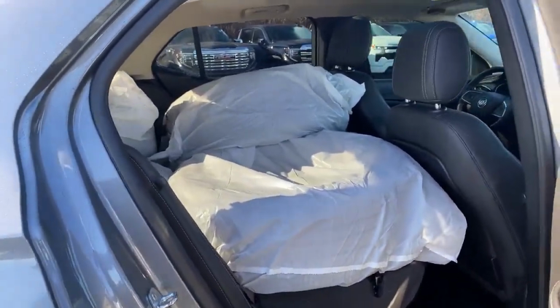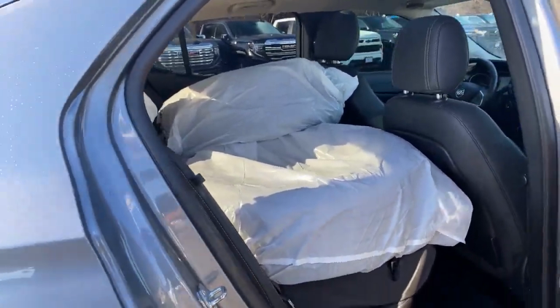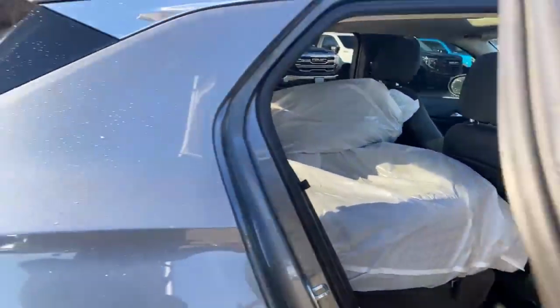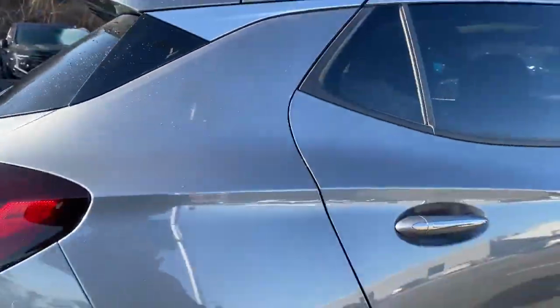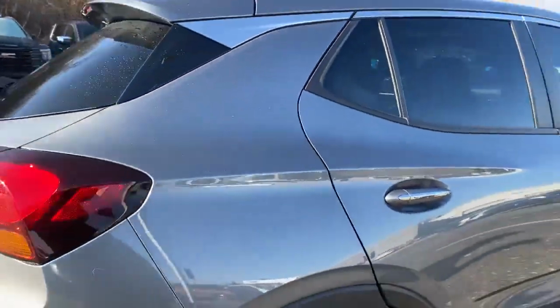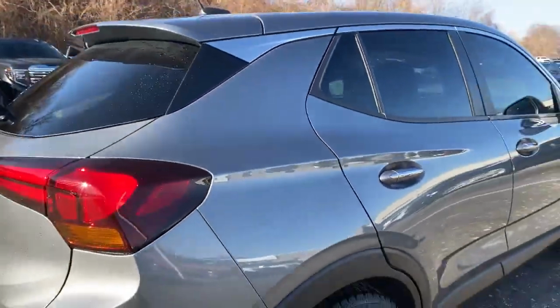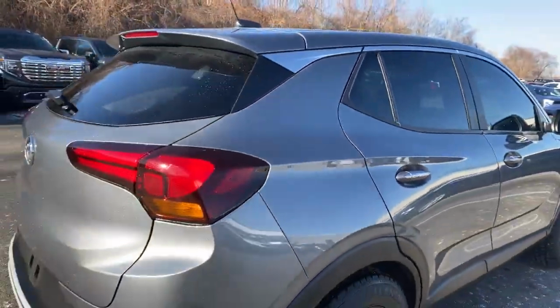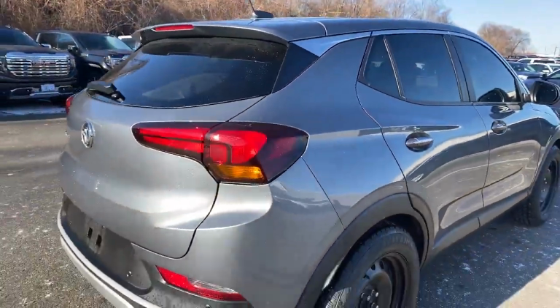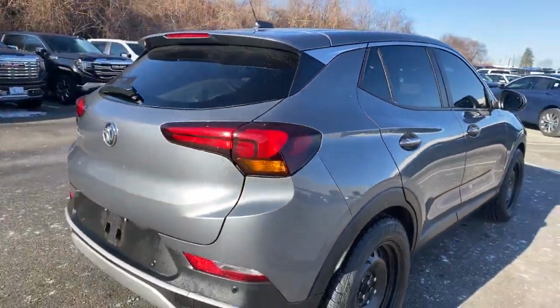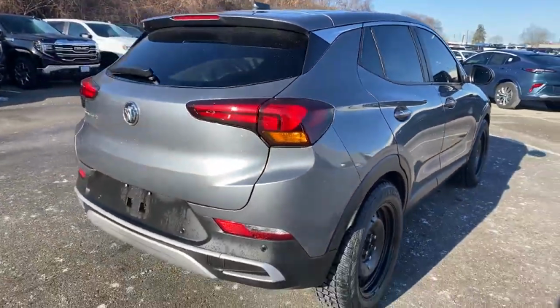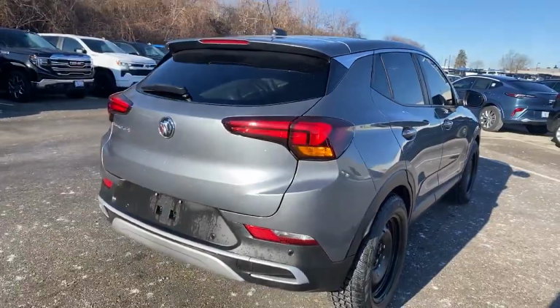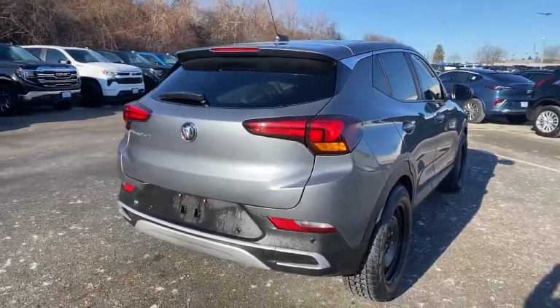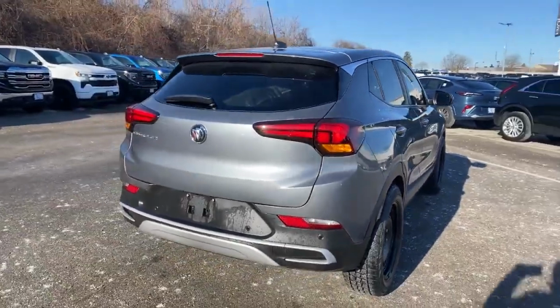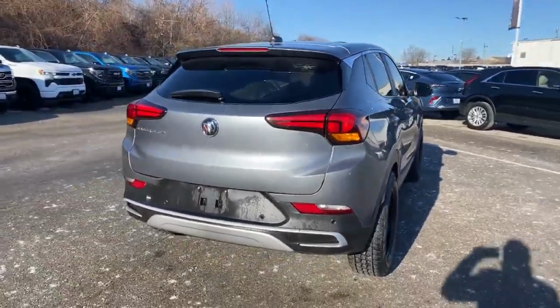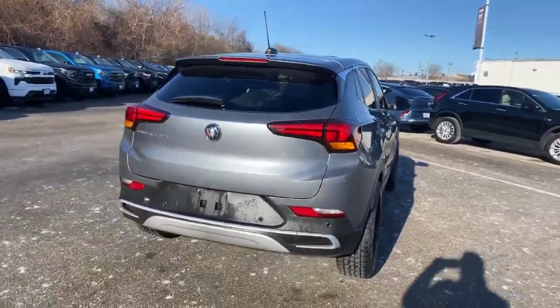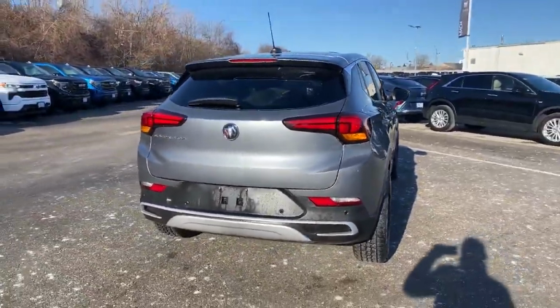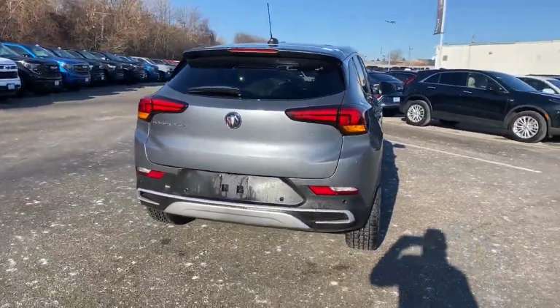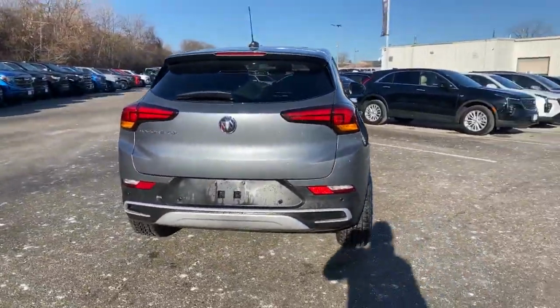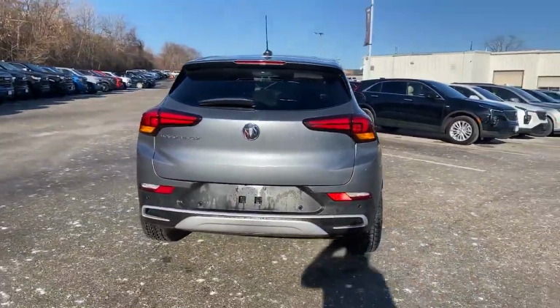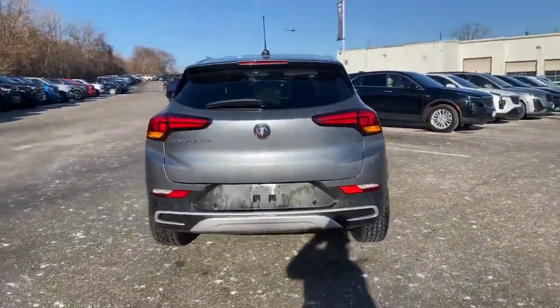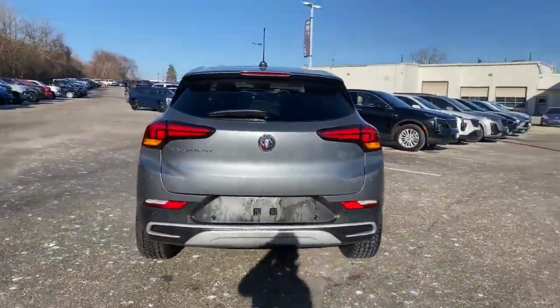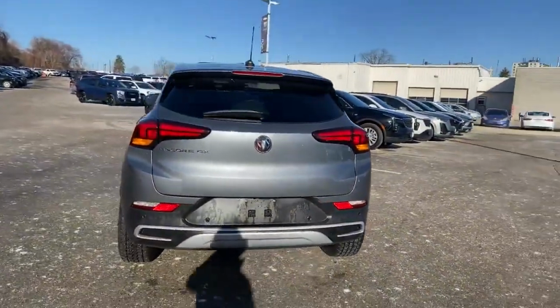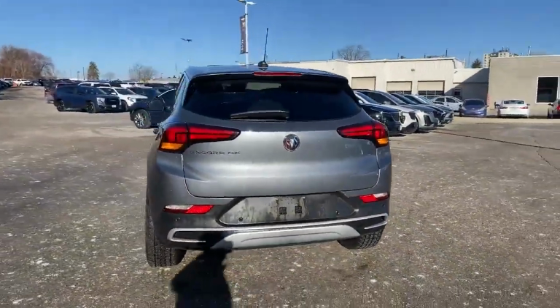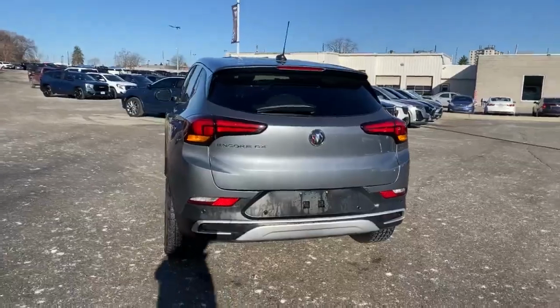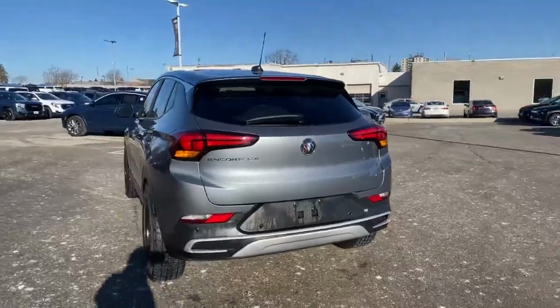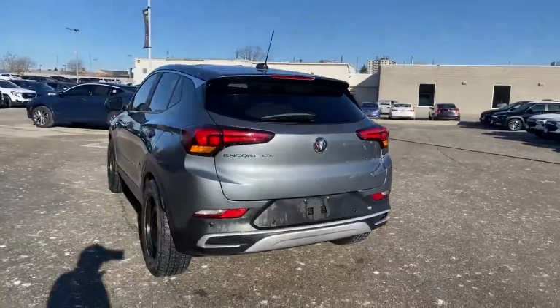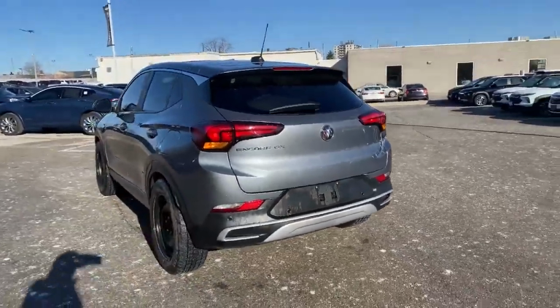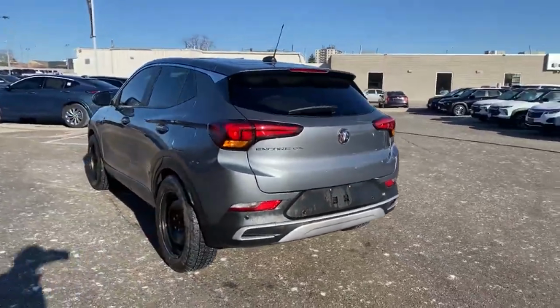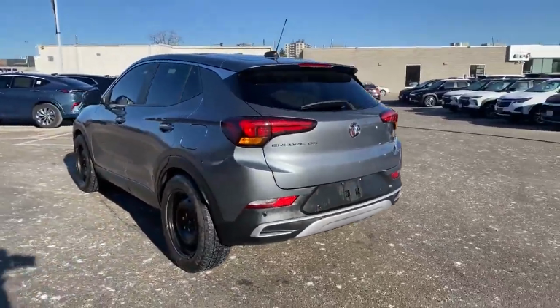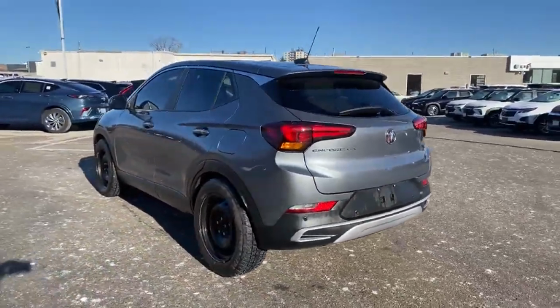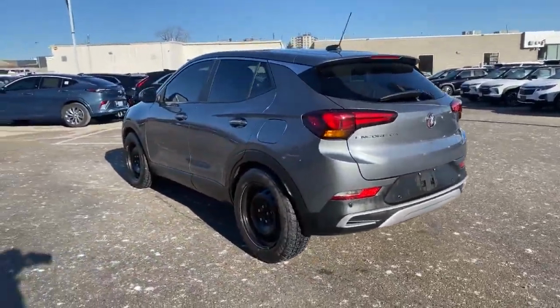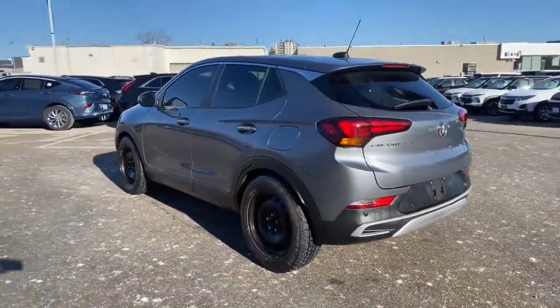In the back here it has a set of winter or all-season tires with alloy wheels. As I come to the back again — damage free, dent free, in great shape. Encore GX logo there prominently displayed.